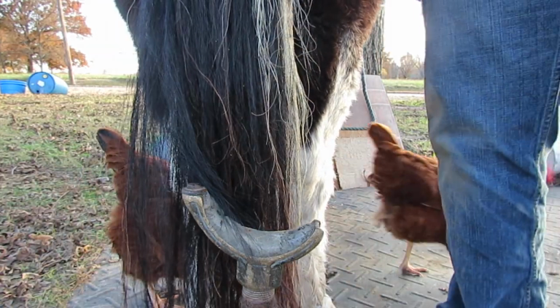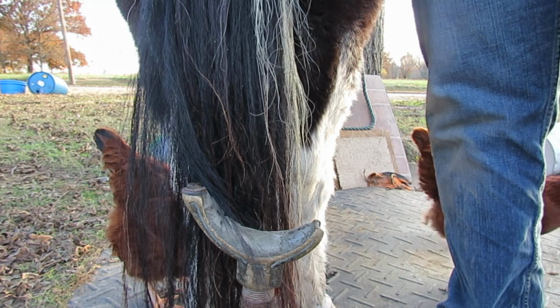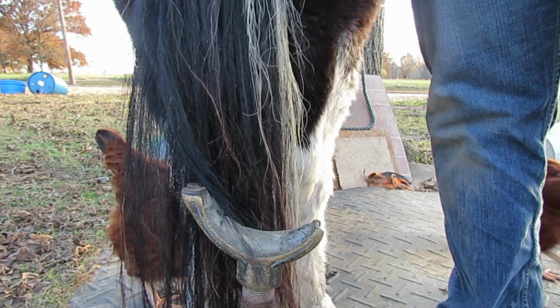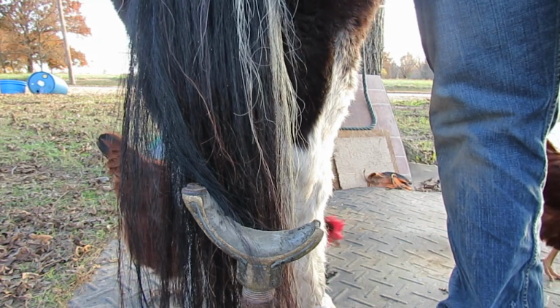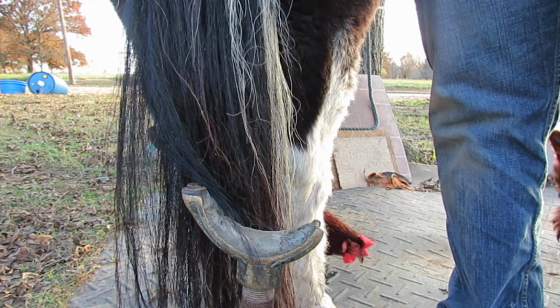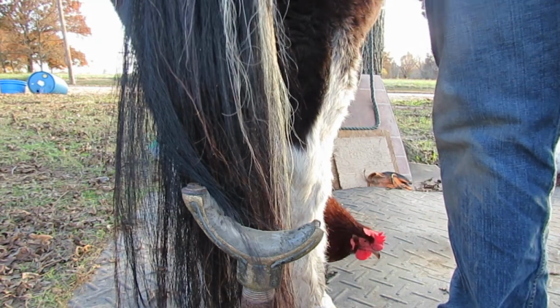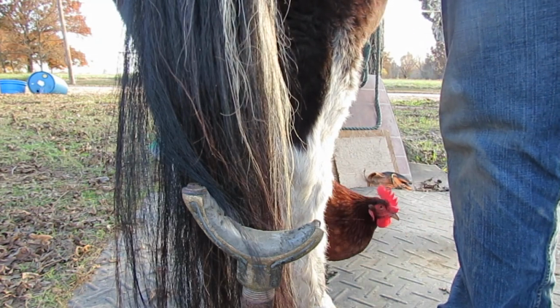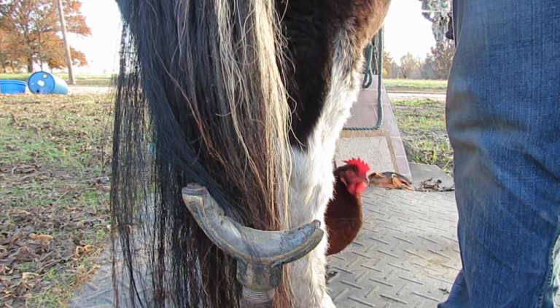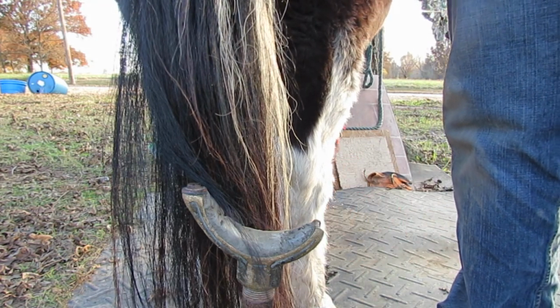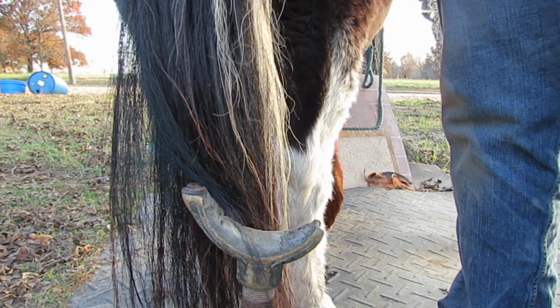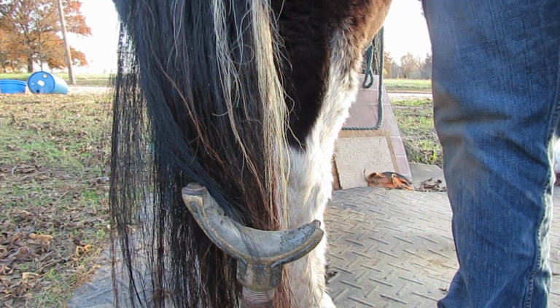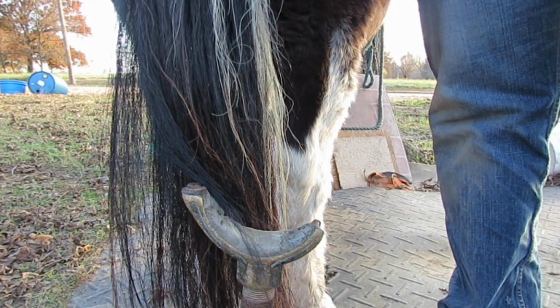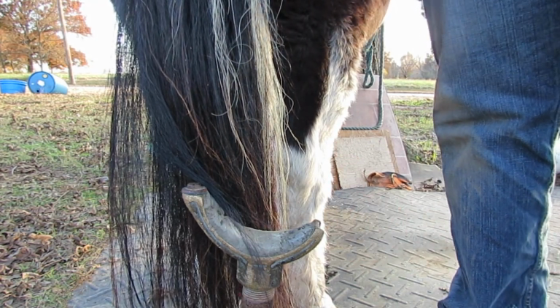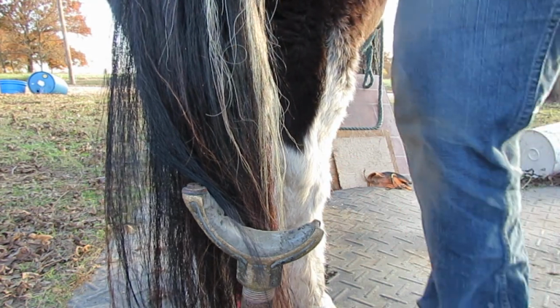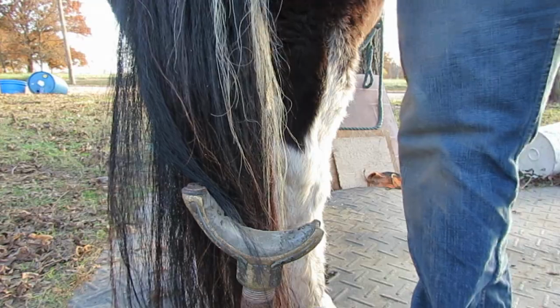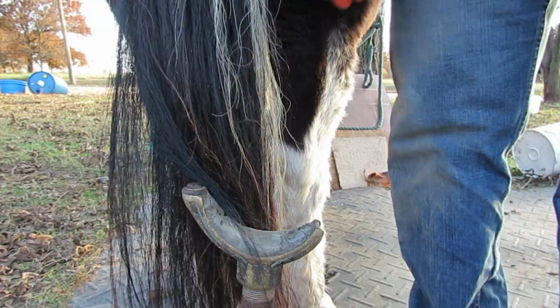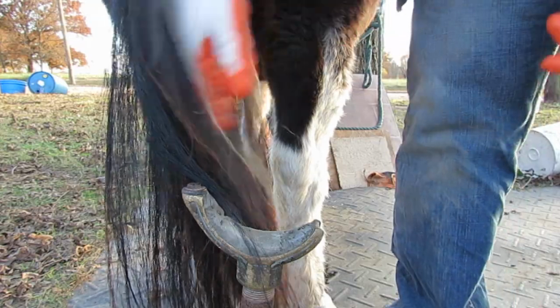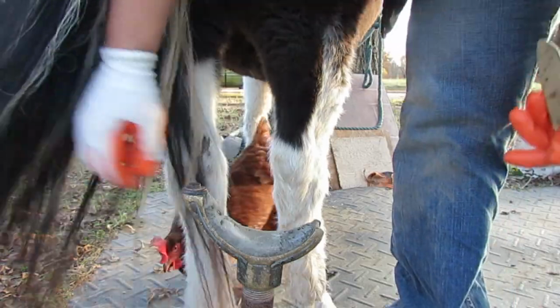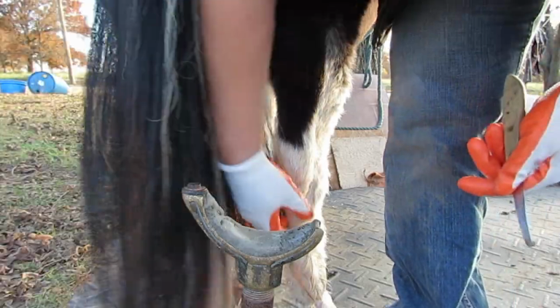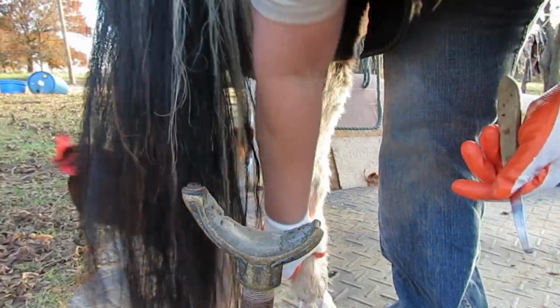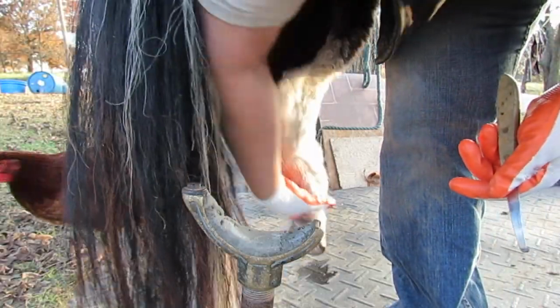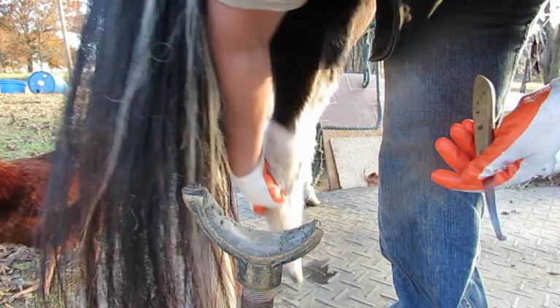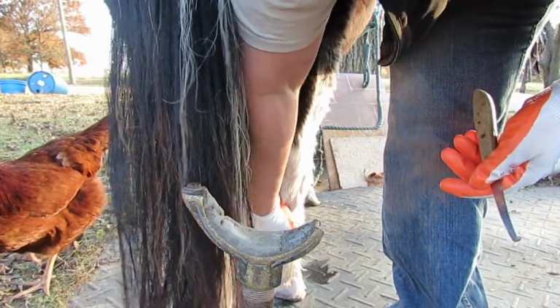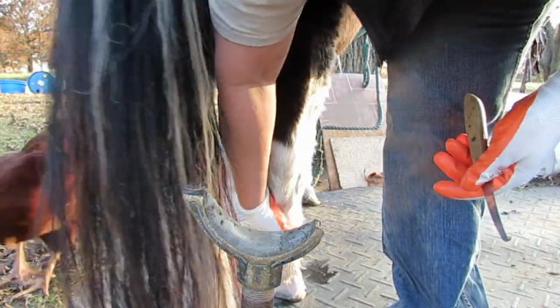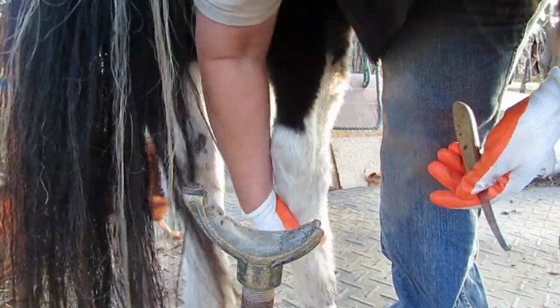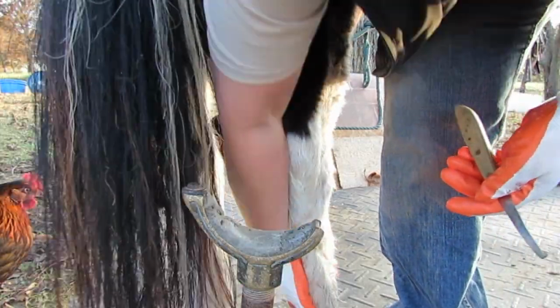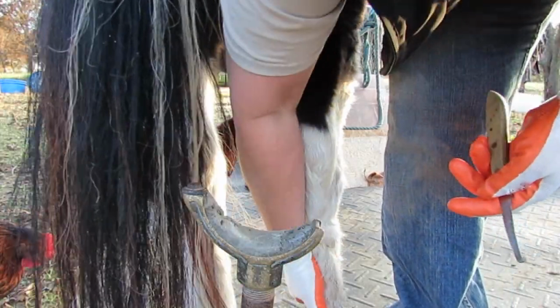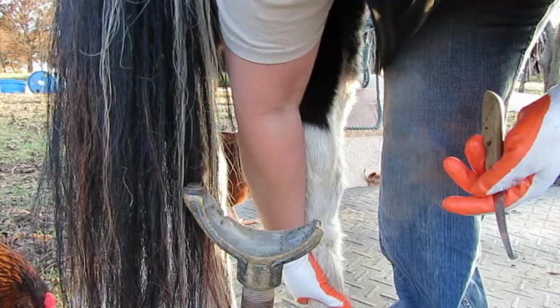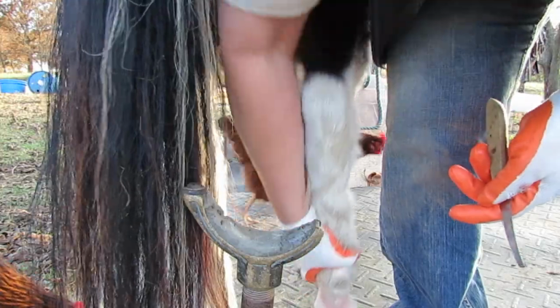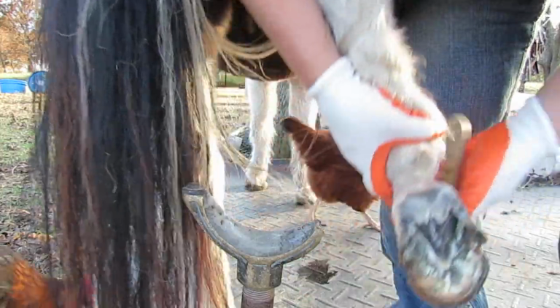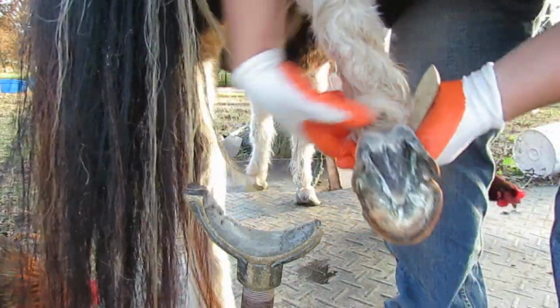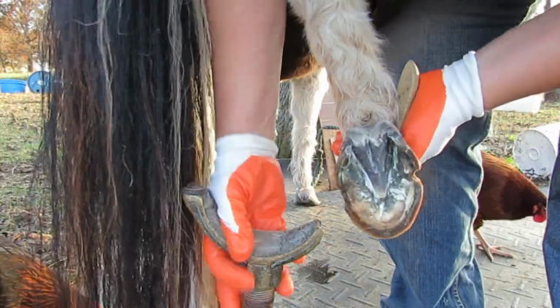Her frog is much longer than that if her heels were right and her foot was stretched out. So you know, the frog and different things on the foot can hold it in a little prison.